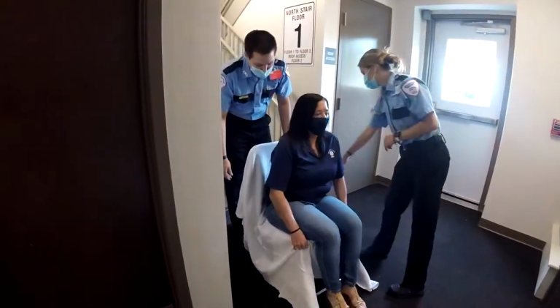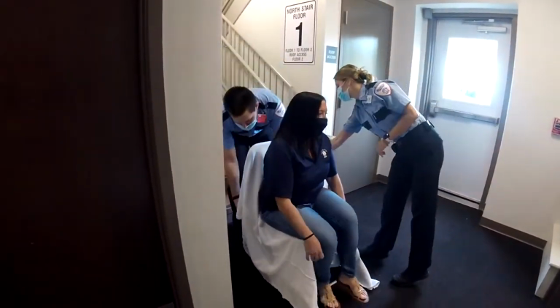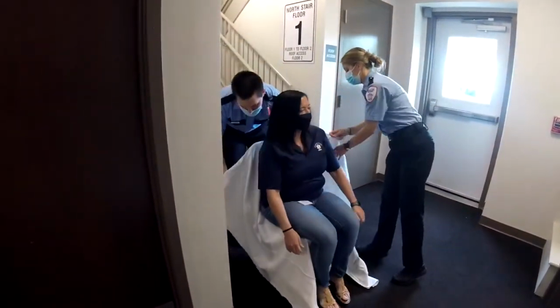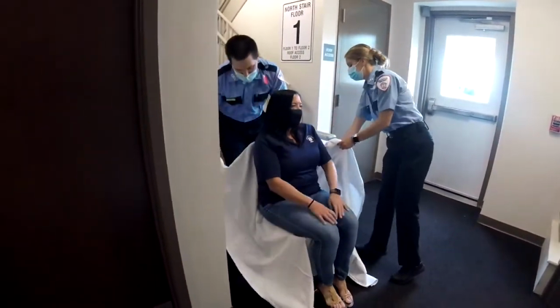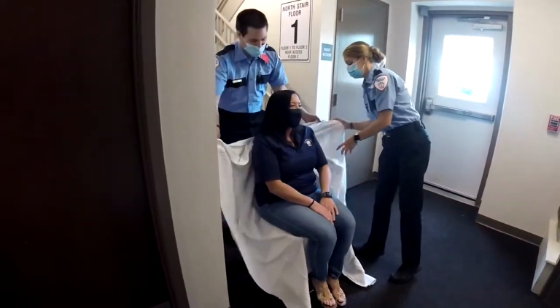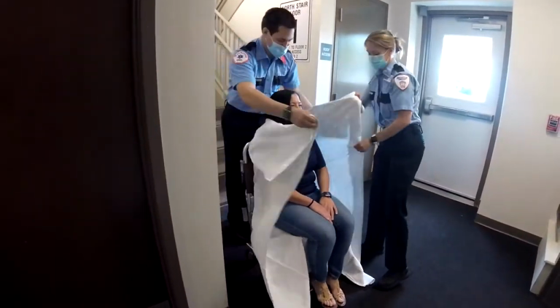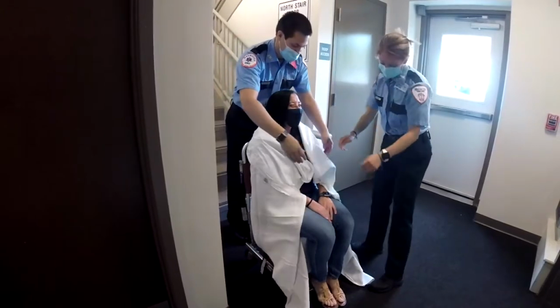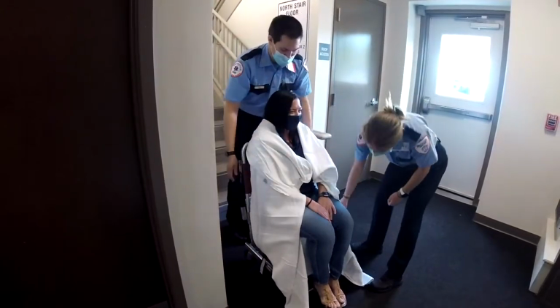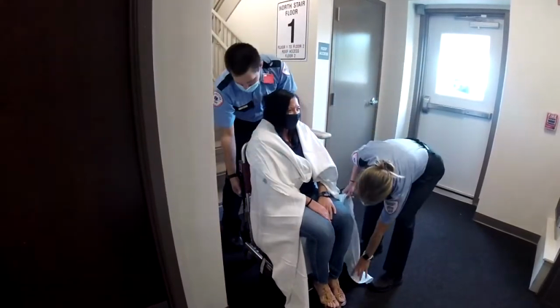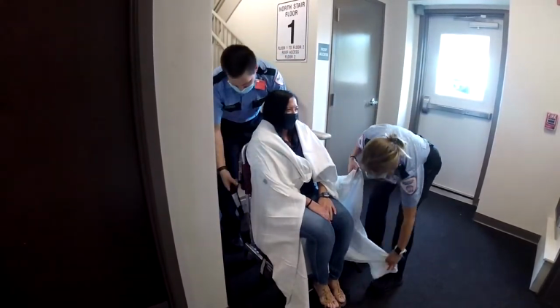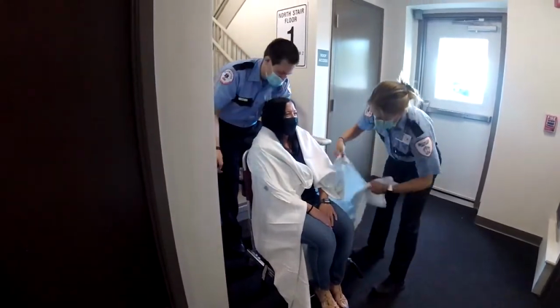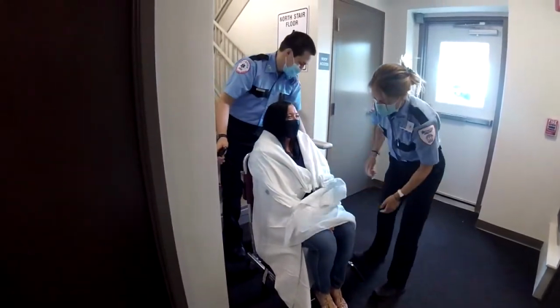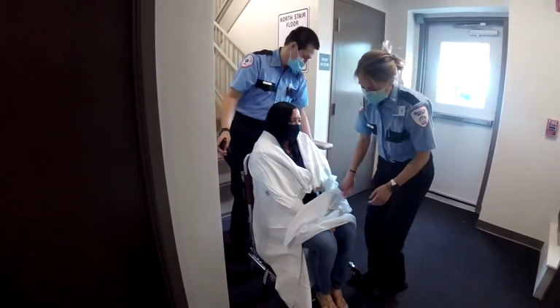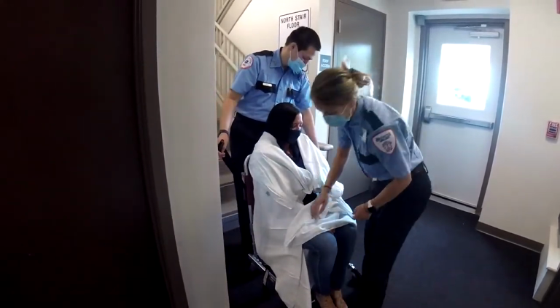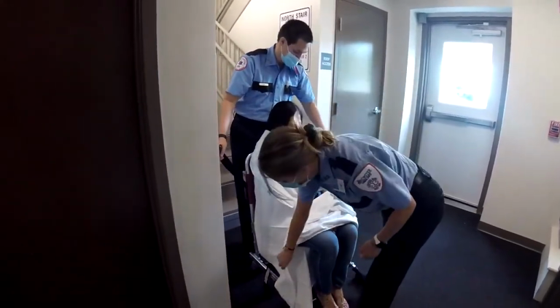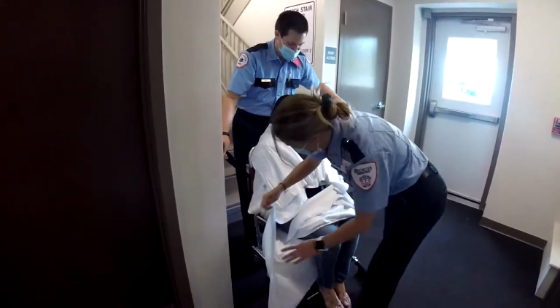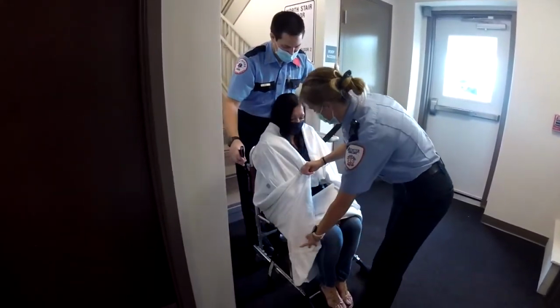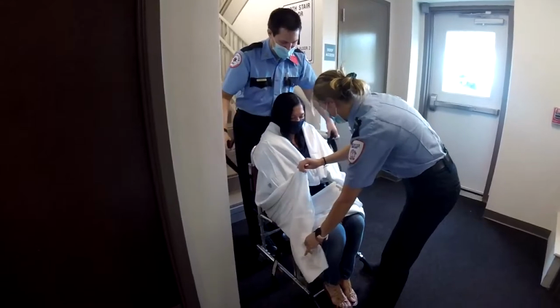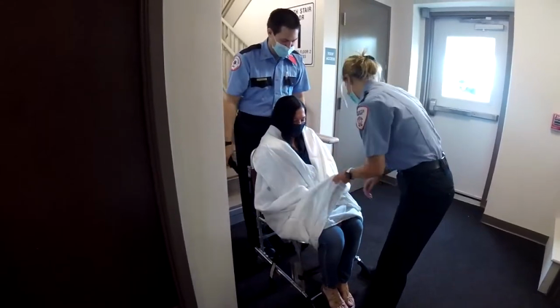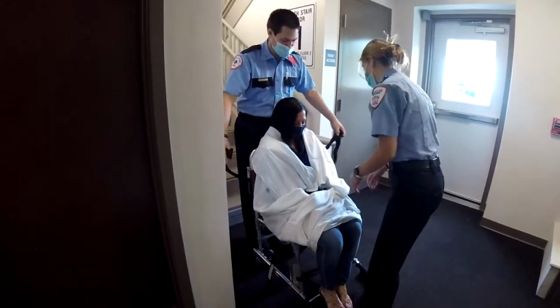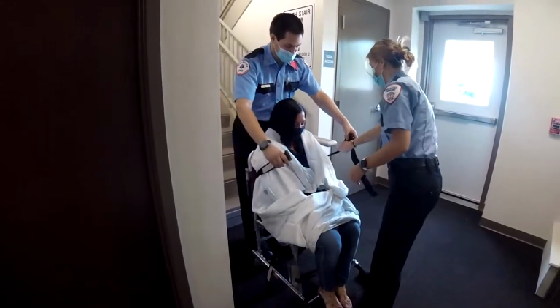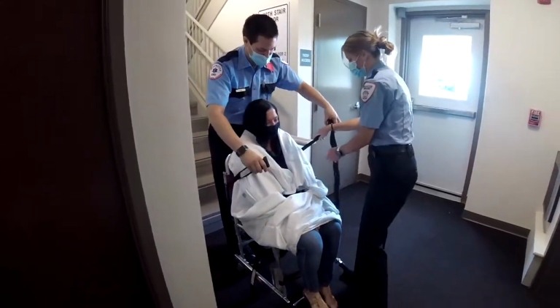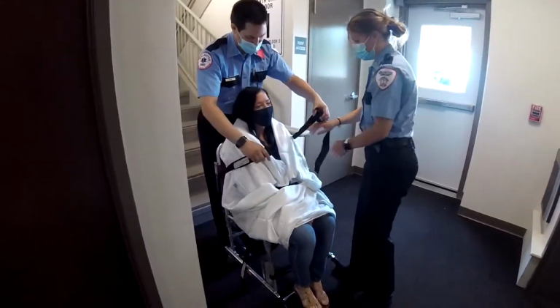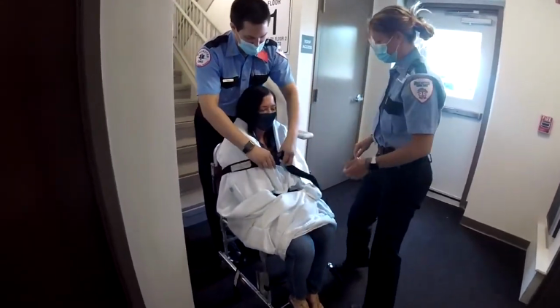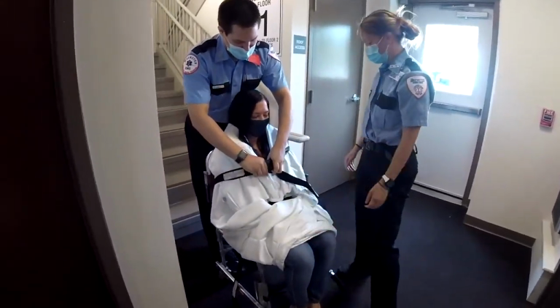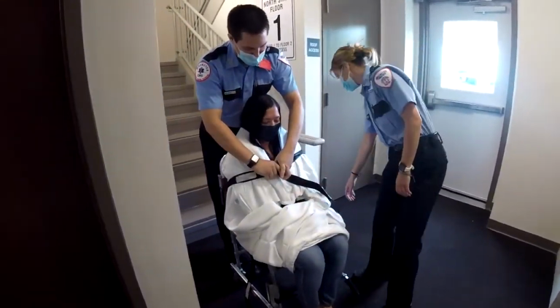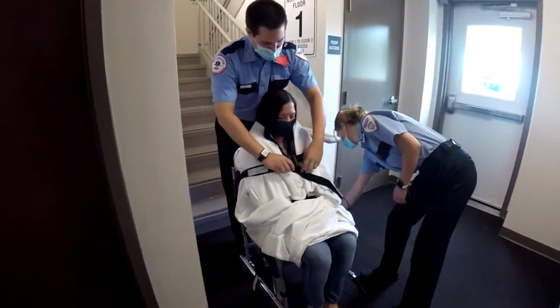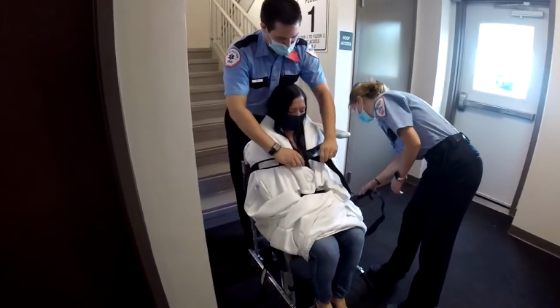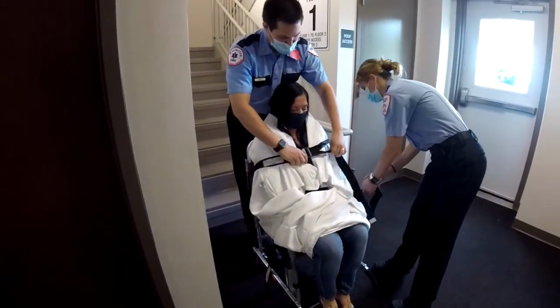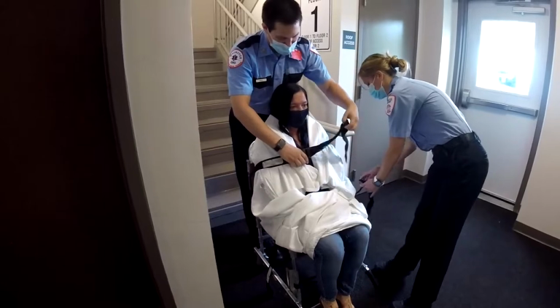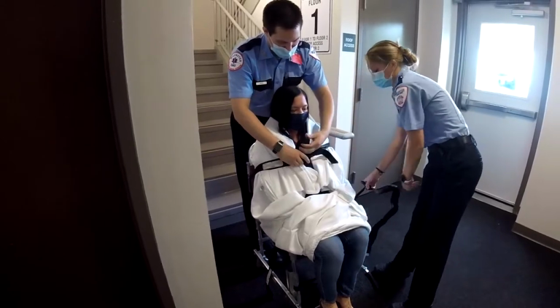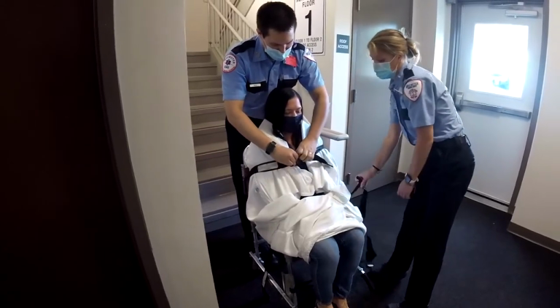Once the patient is properly seated in the stair chair, wrap them in the blanket to prevent their arms from reaching out and to provide further comfort. Please explain to them in detail the entire process they are going through in order to keep them calm.